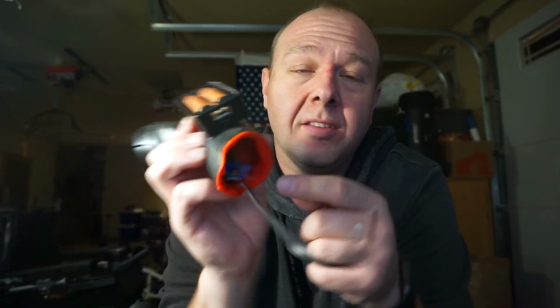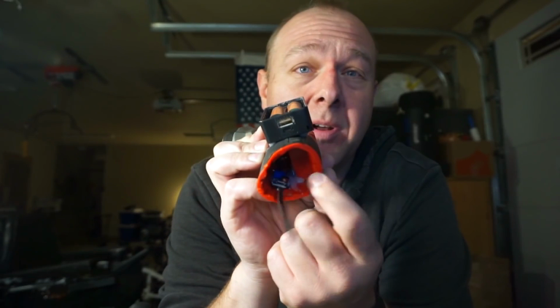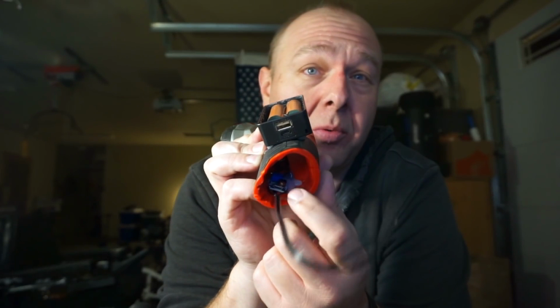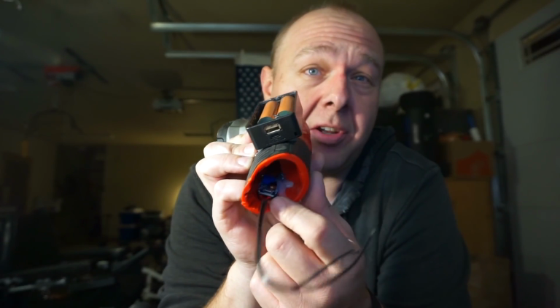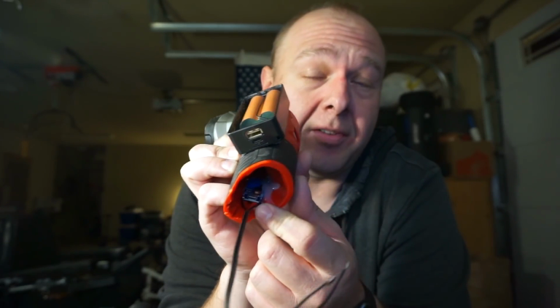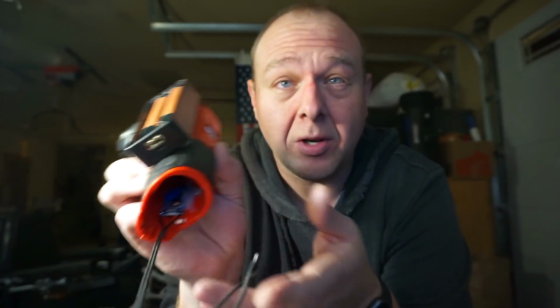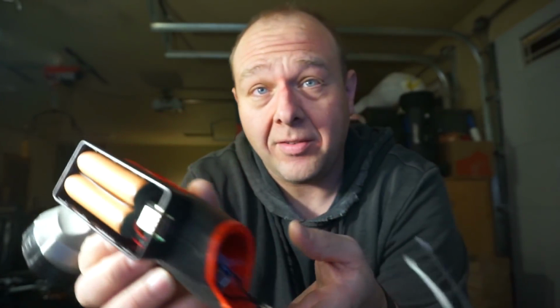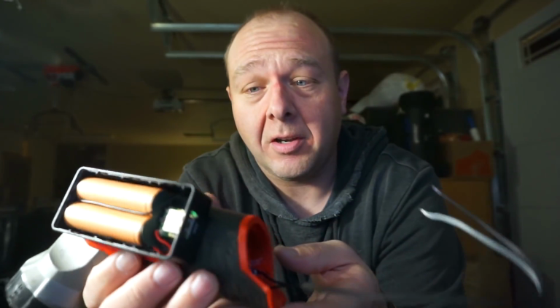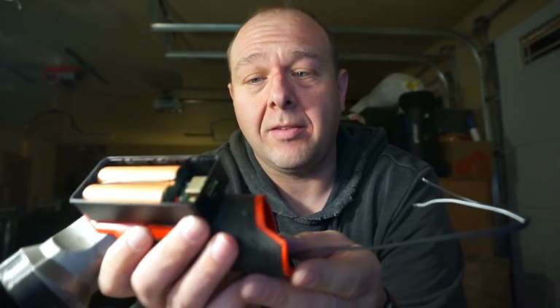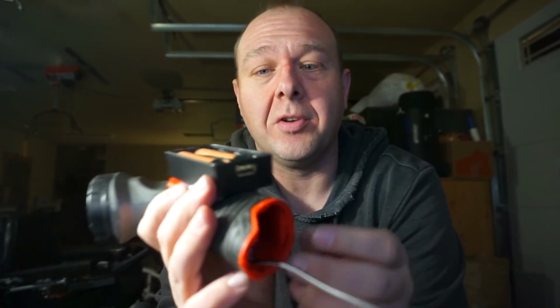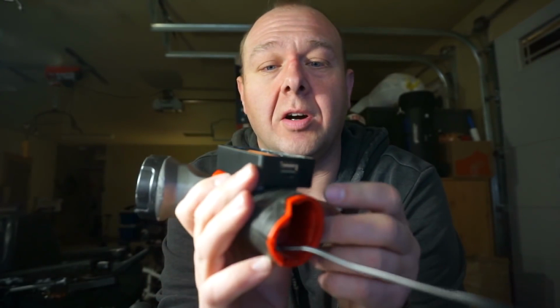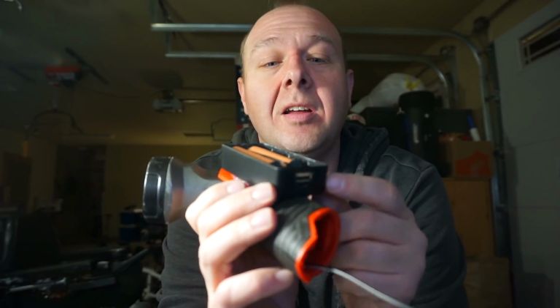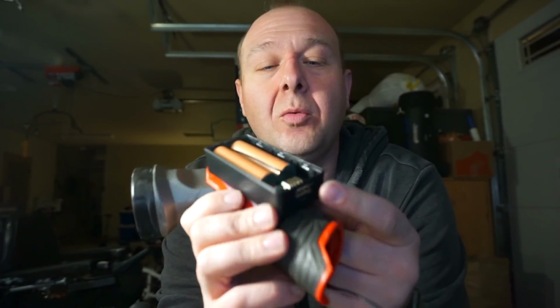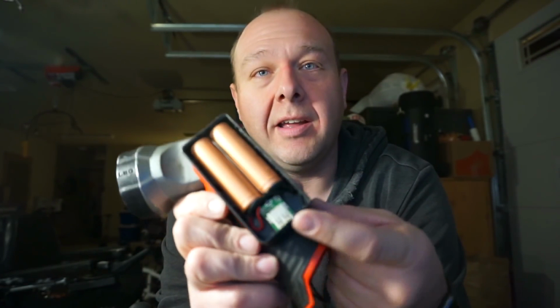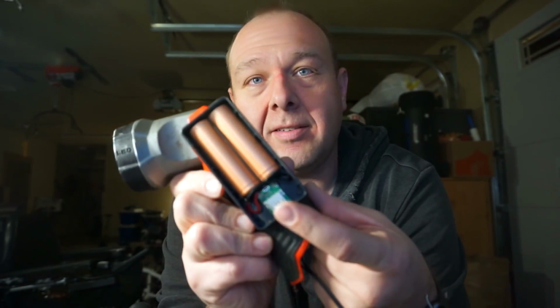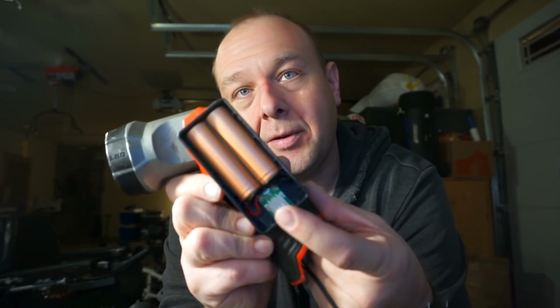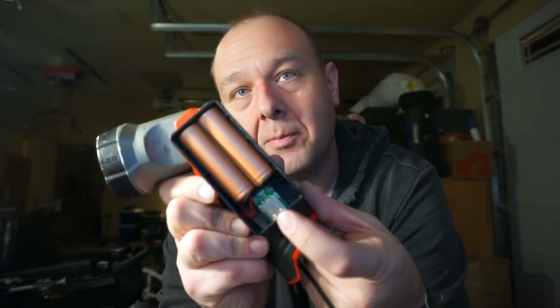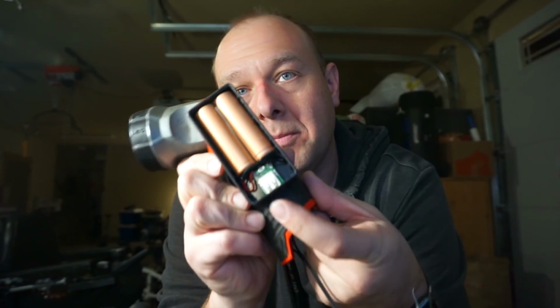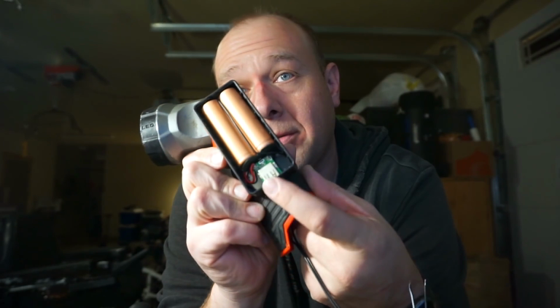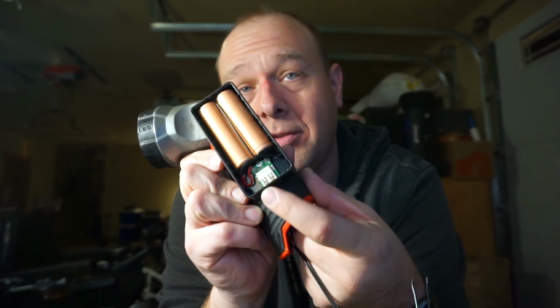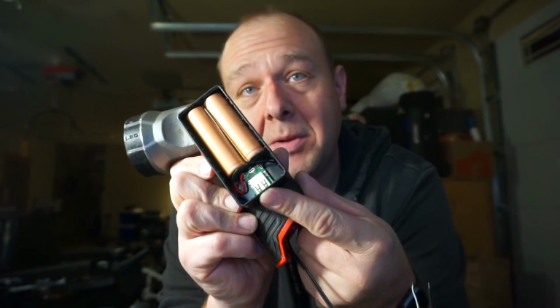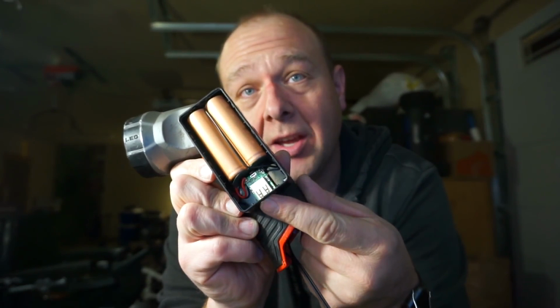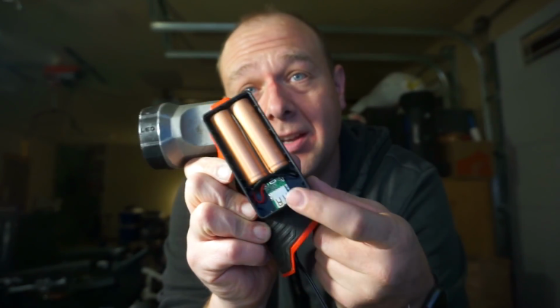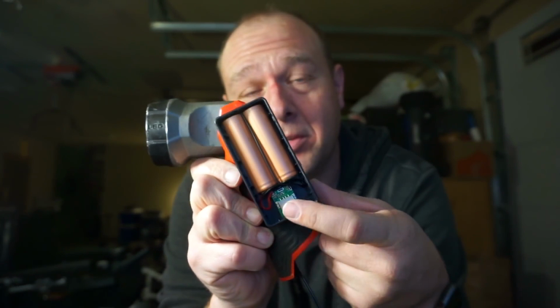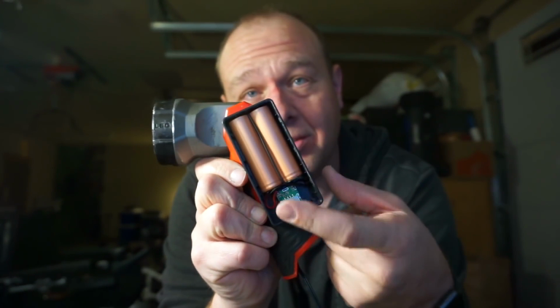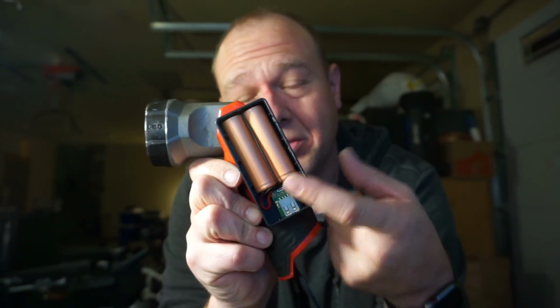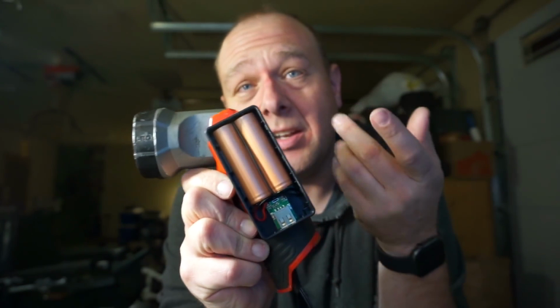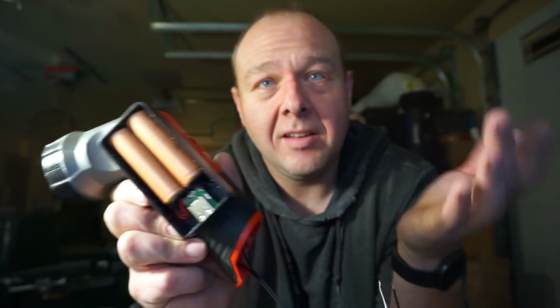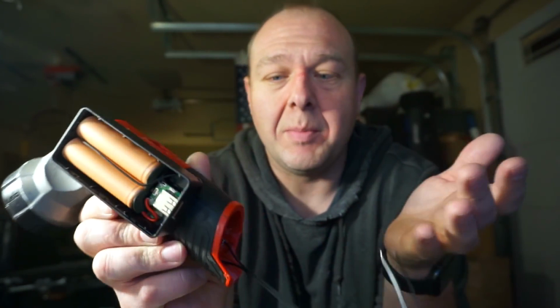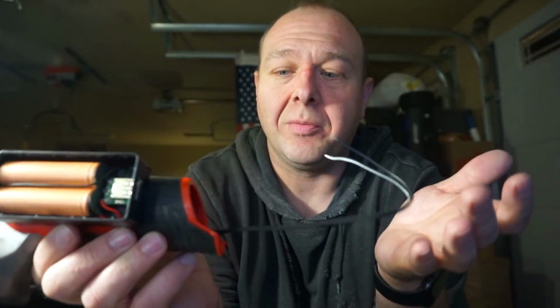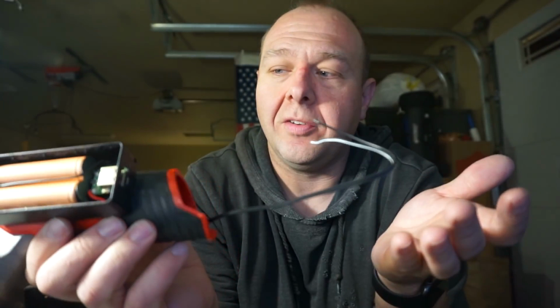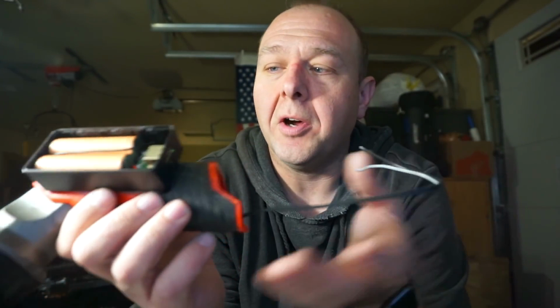Only problem is if I connect this directly to the batteries, we're not going to have any sort of under-voltage protection. This module will shut off at some point, but it's still going to create some sort of draw, whereas if we were pulling power through this USB thing, it has a protection thing built in to keep the batteries from going too low.